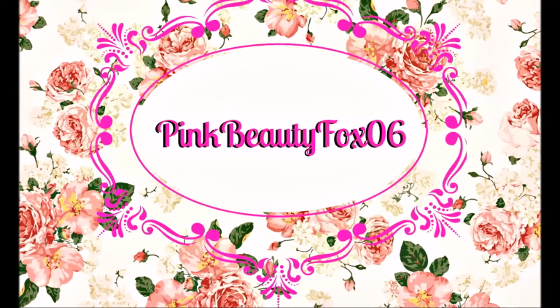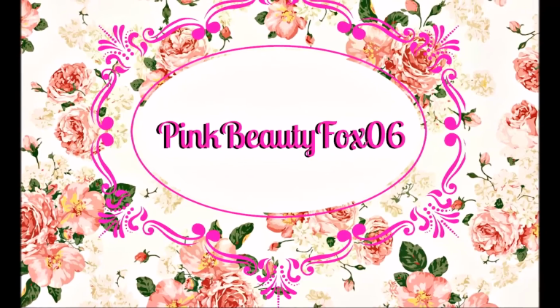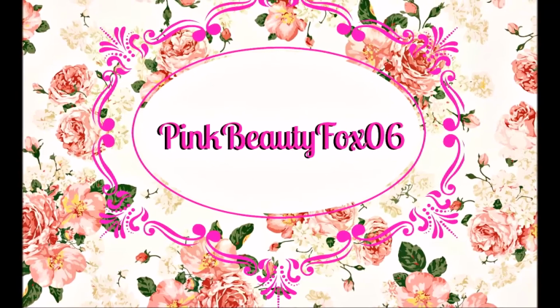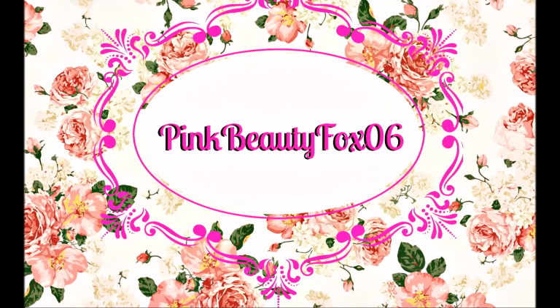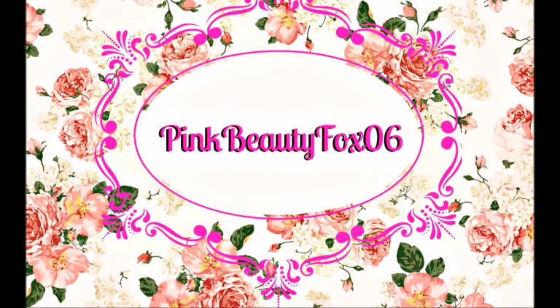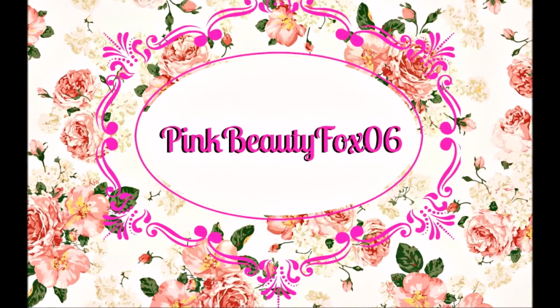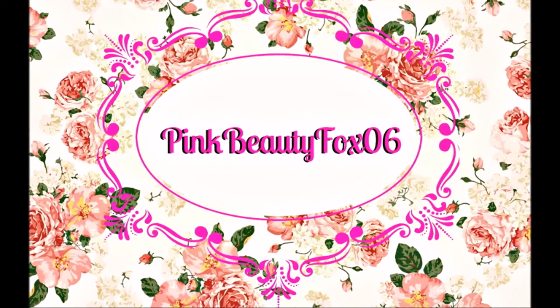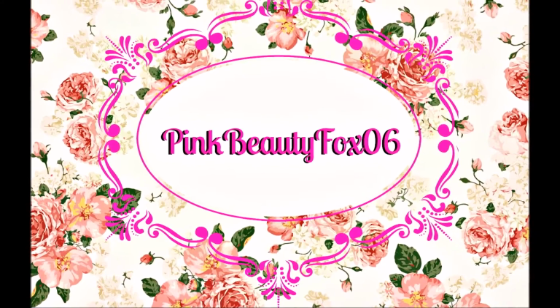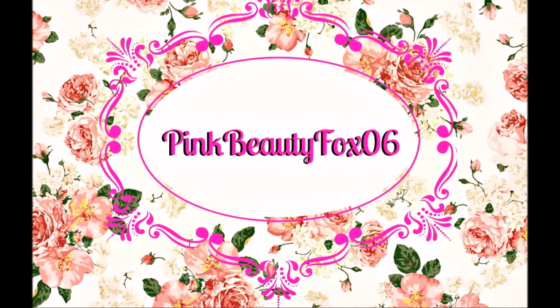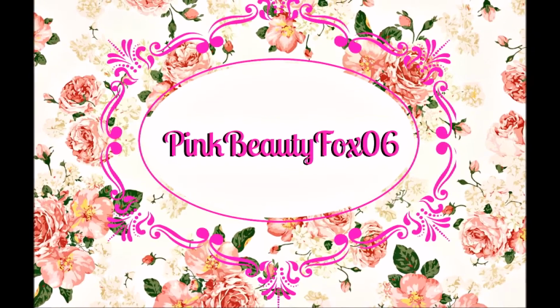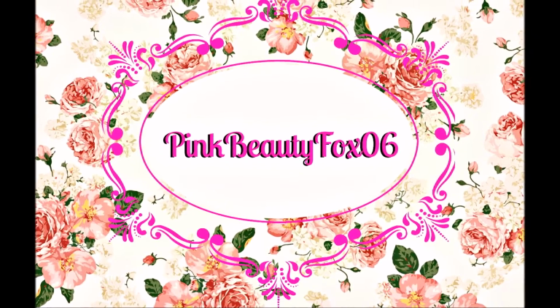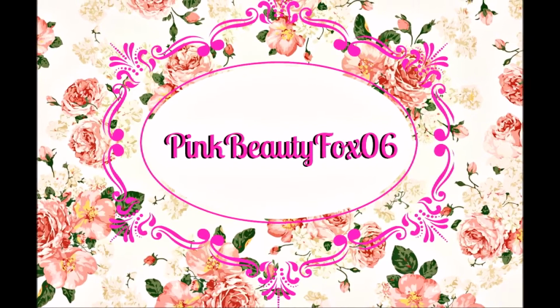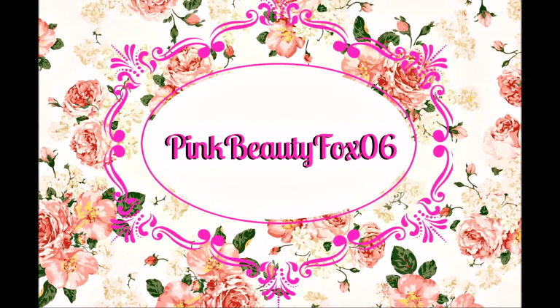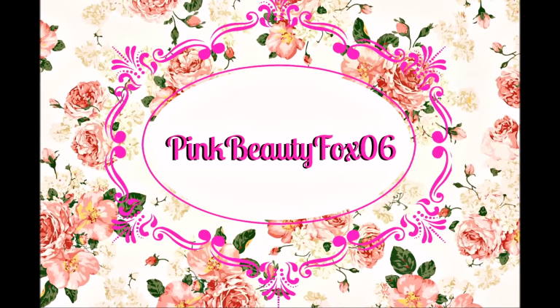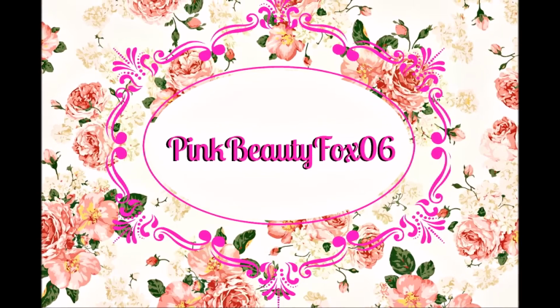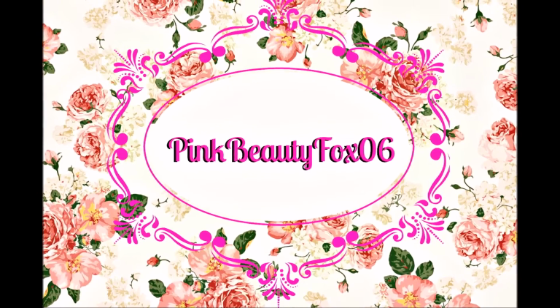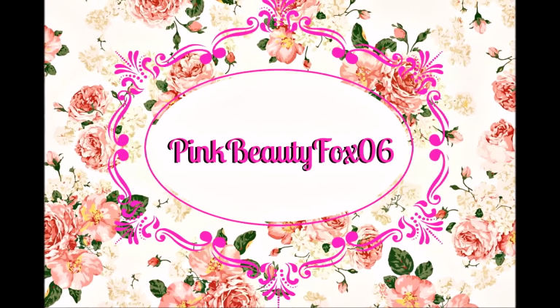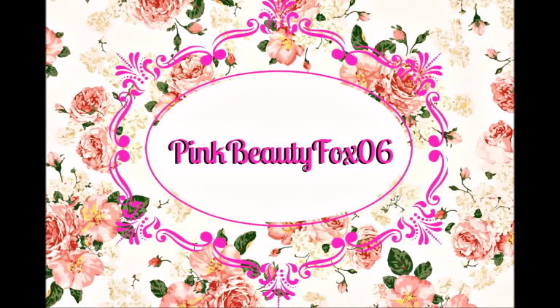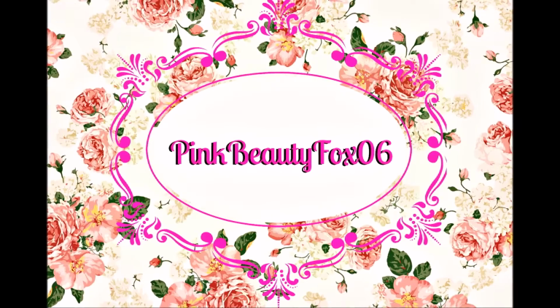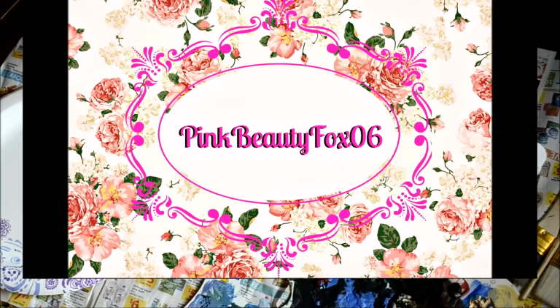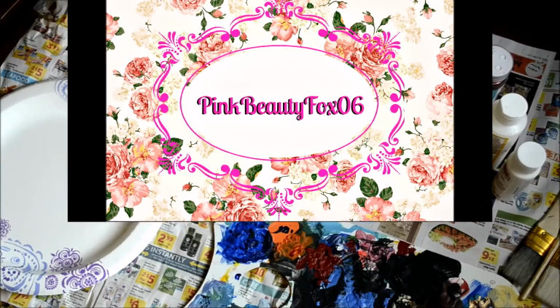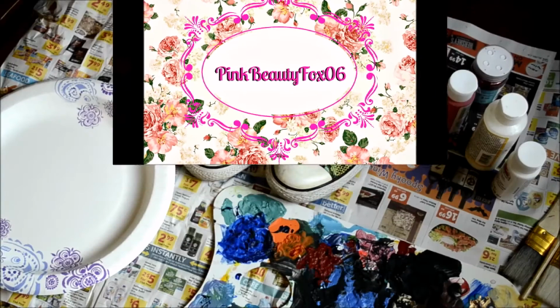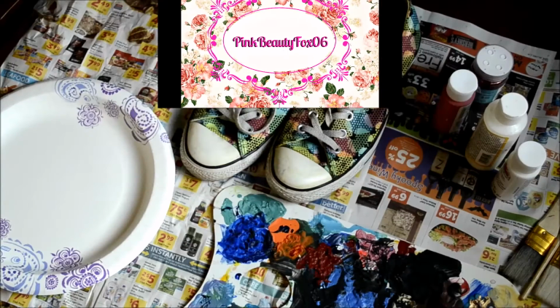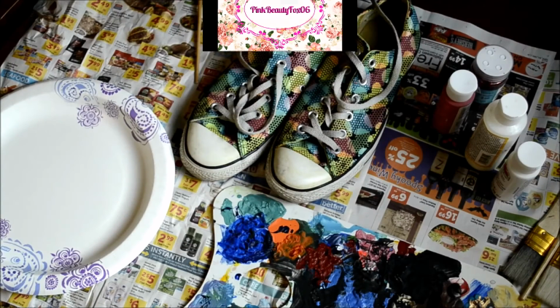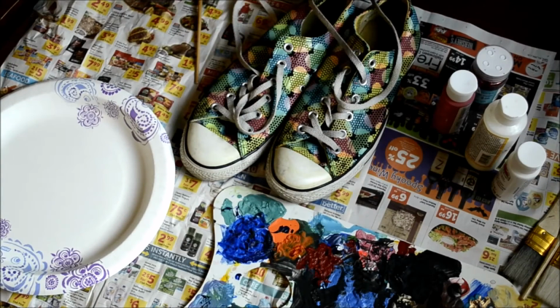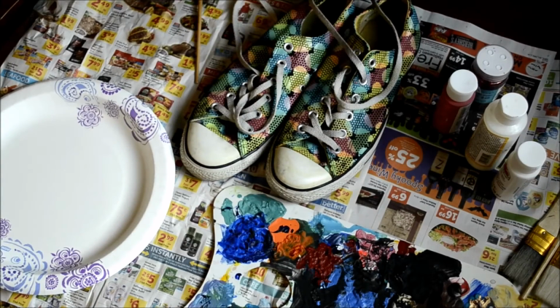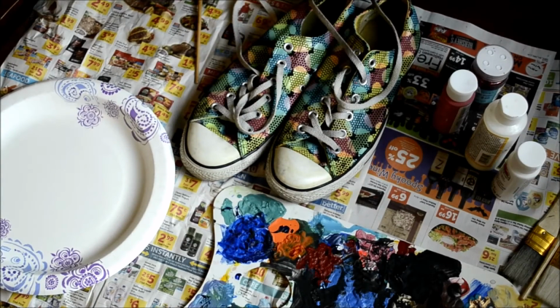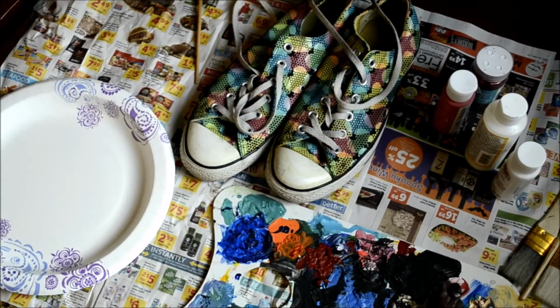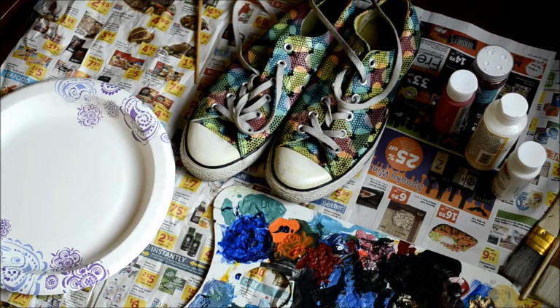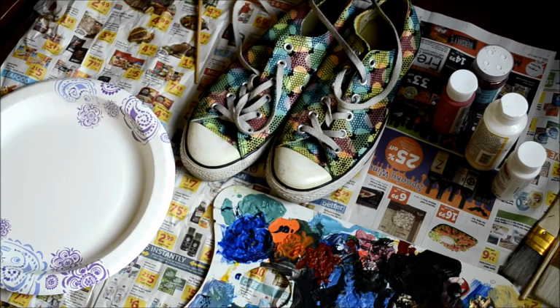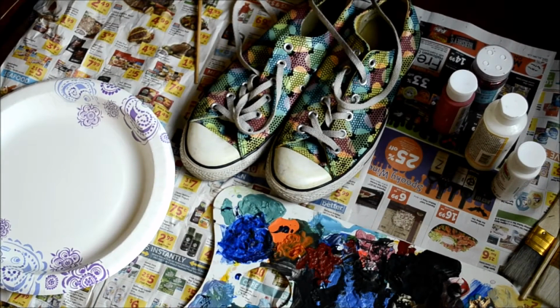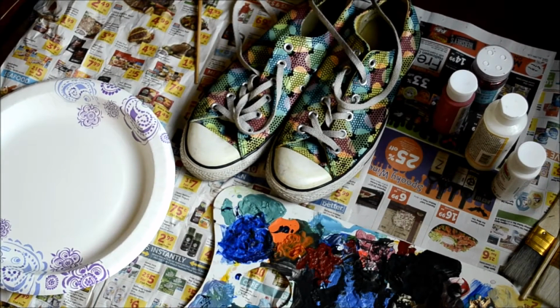Hi everyone, this is P3DFox06 here, AP Action, and in this video it's going to be a DIY glitter Converse.